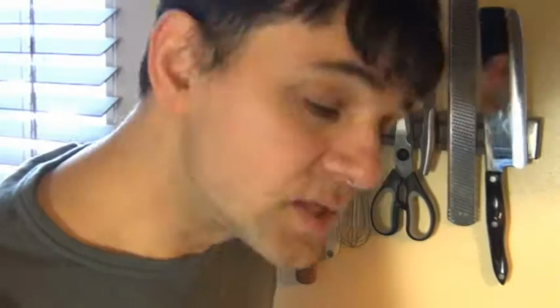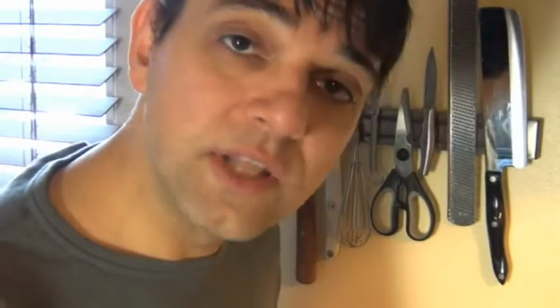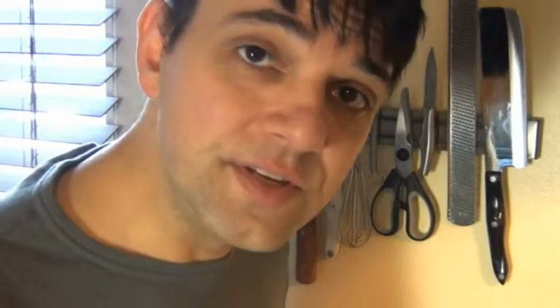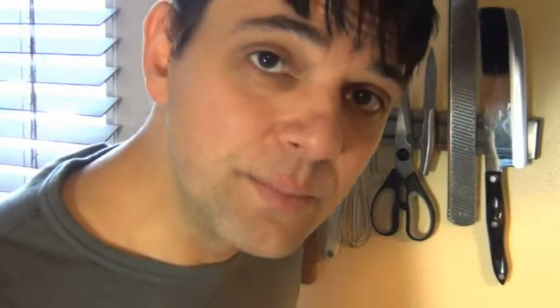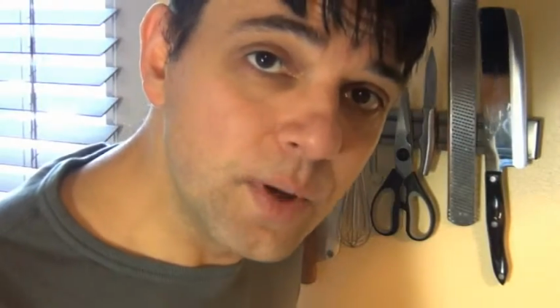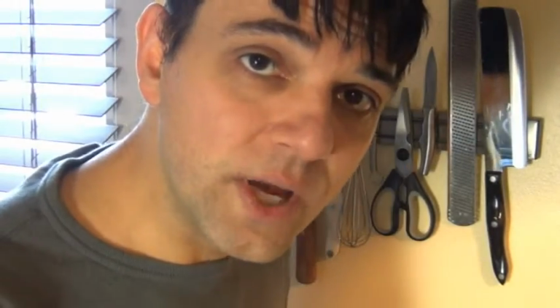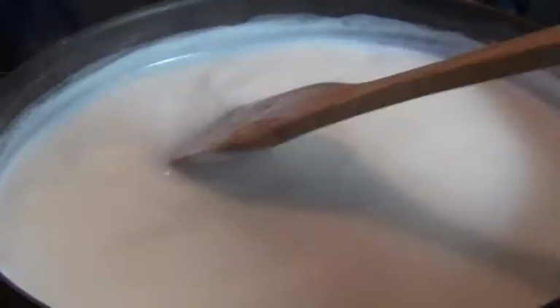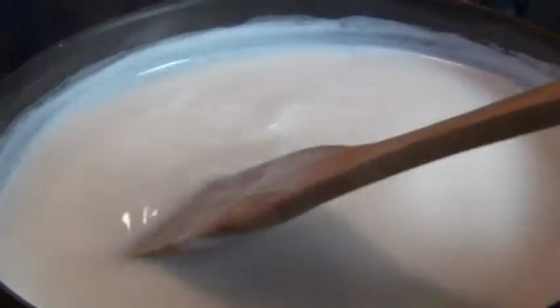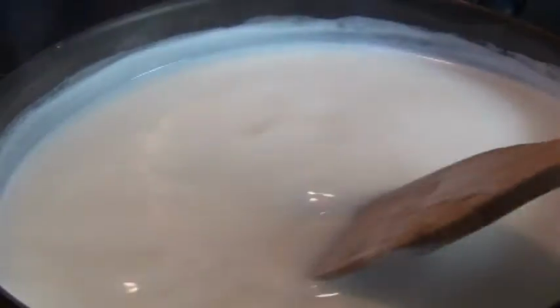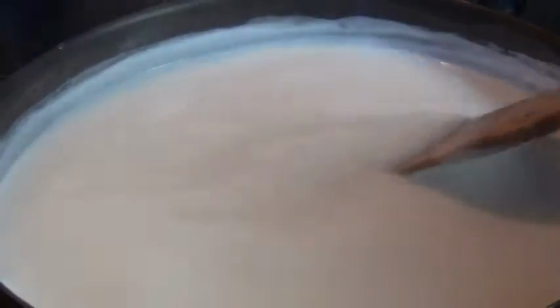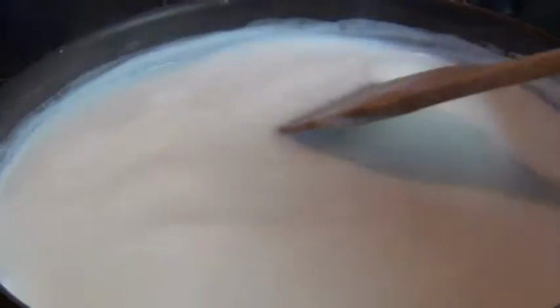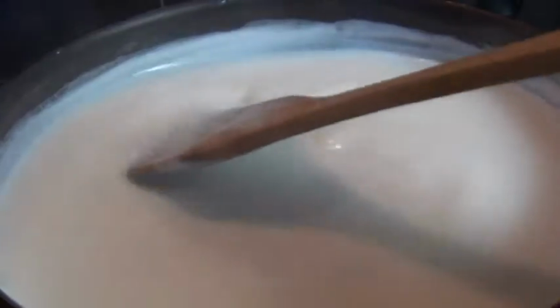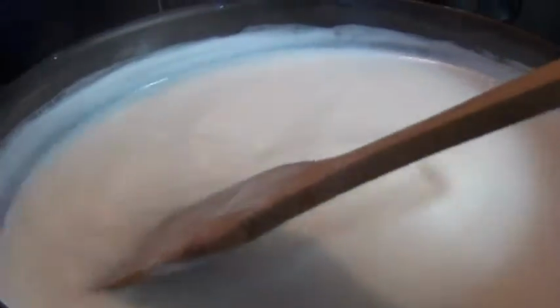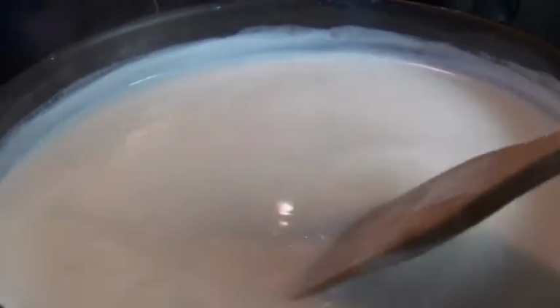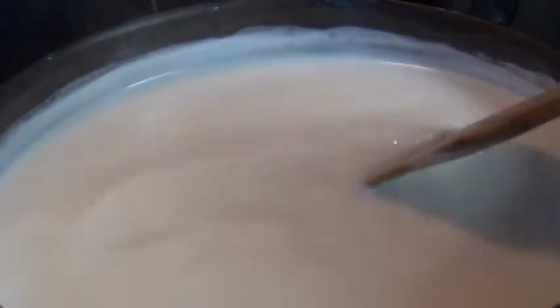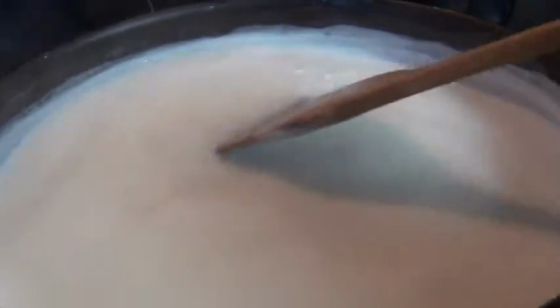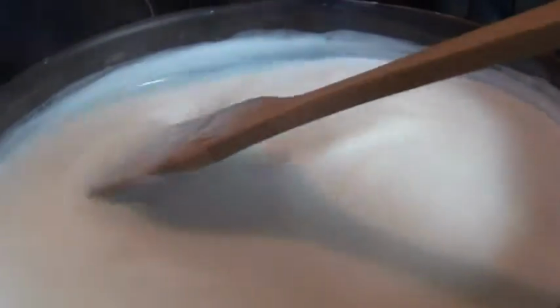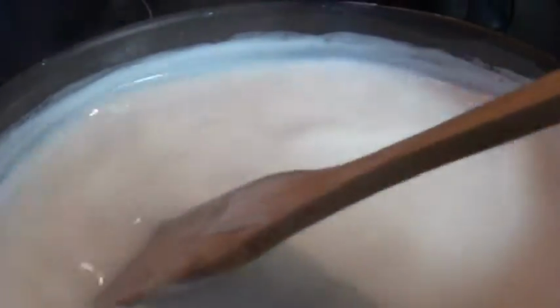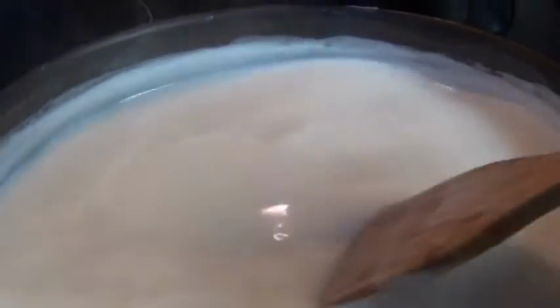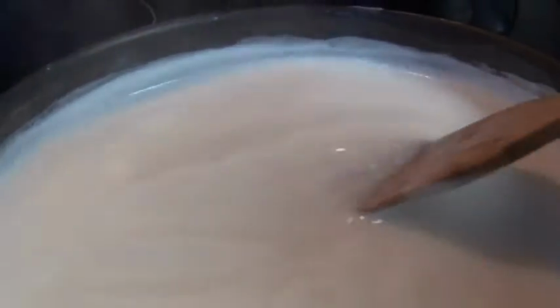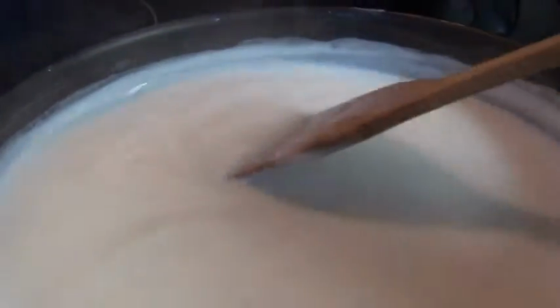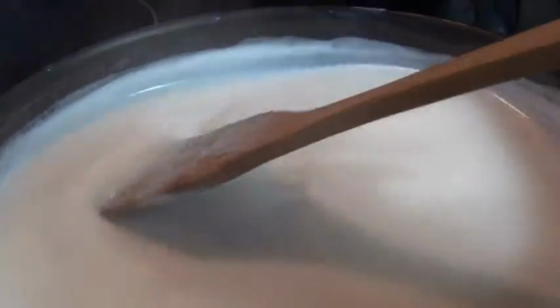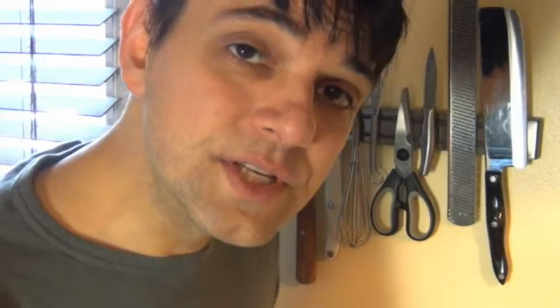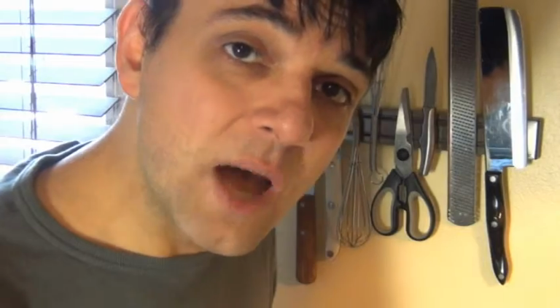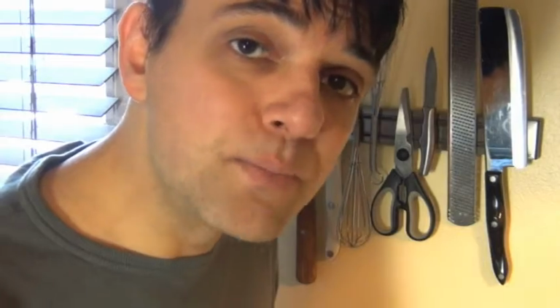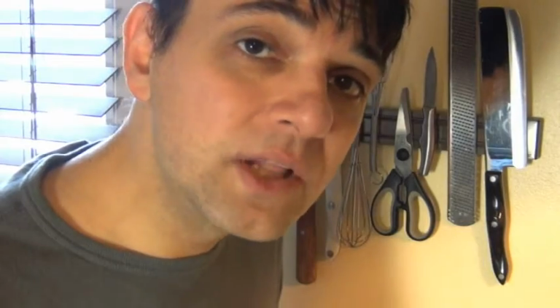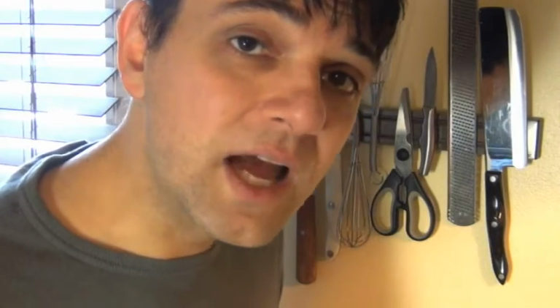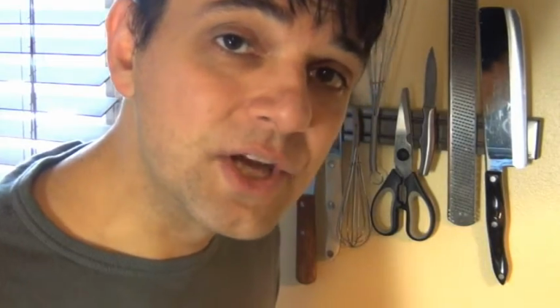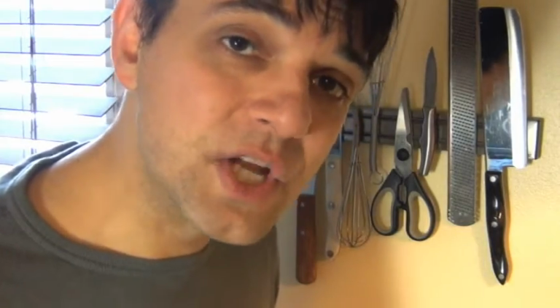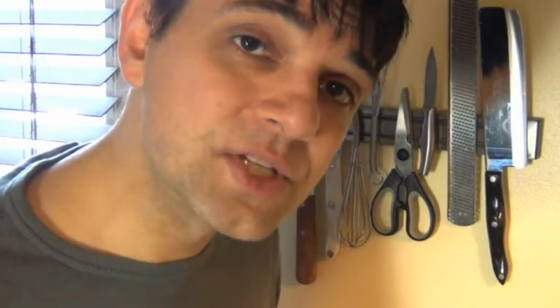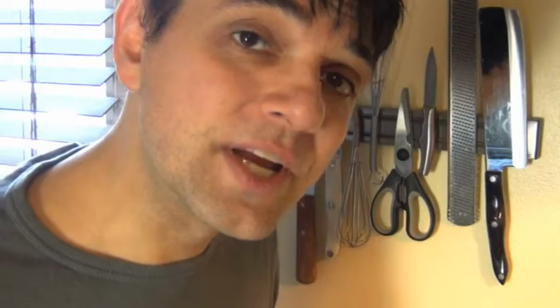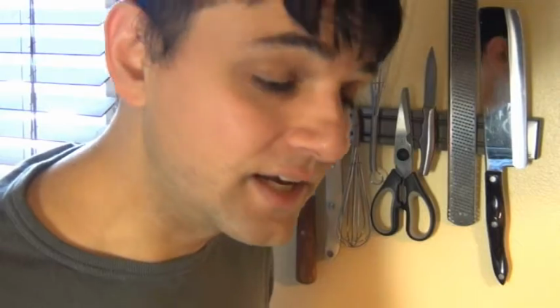Let this come to a boil and stir it constantly. You want to get all the sugar nice and dissolved, but when it starts boiling, I'm going to stop stirring it.